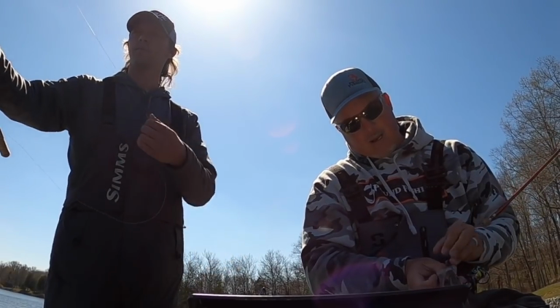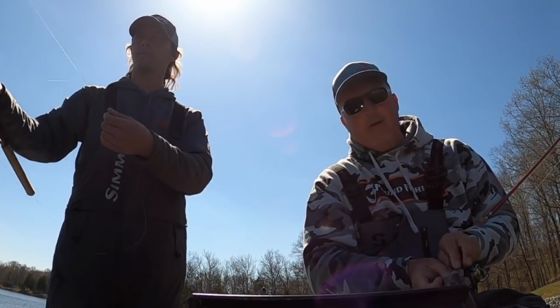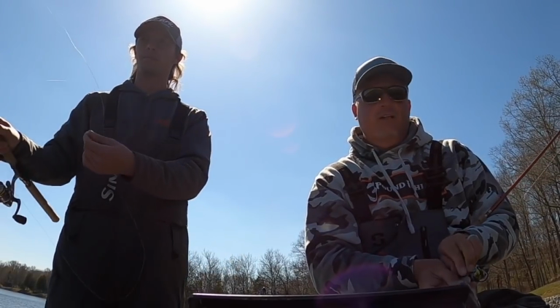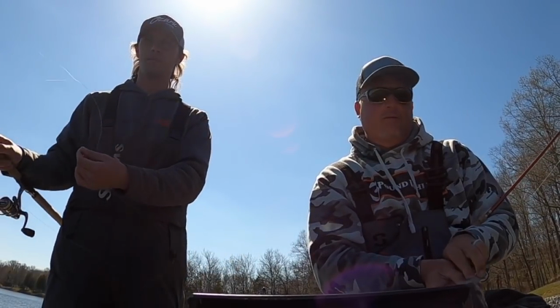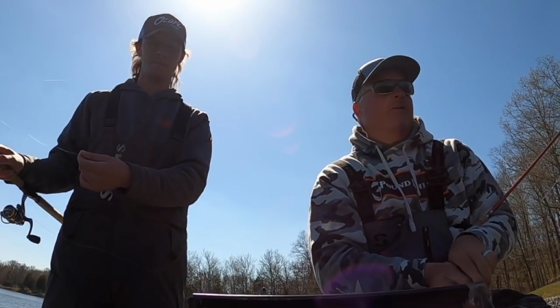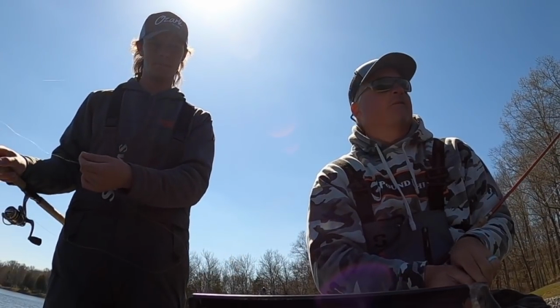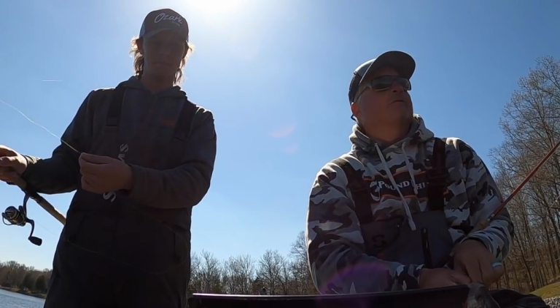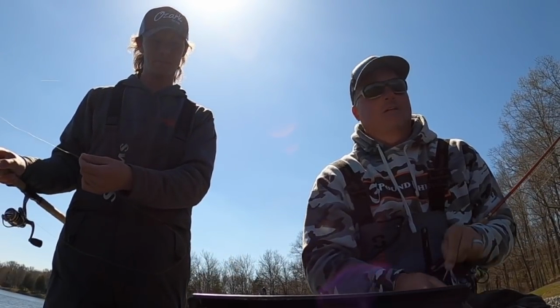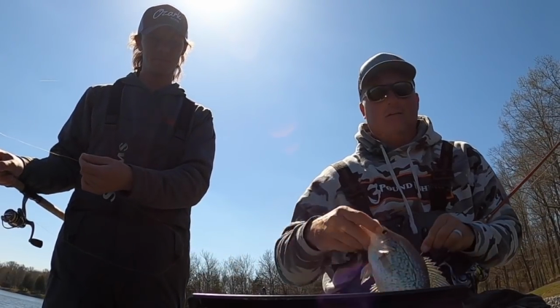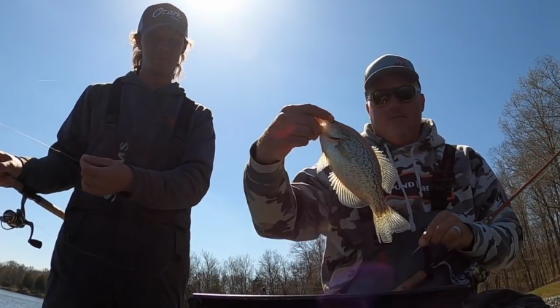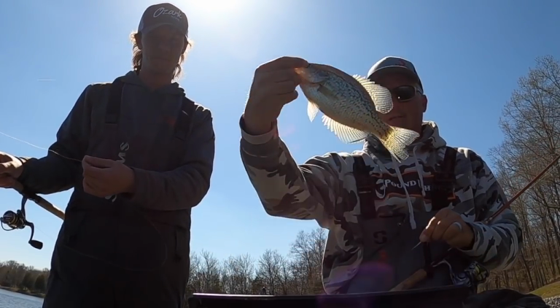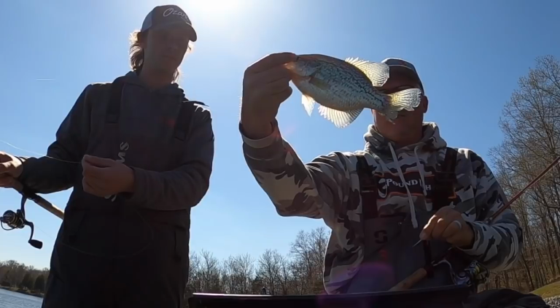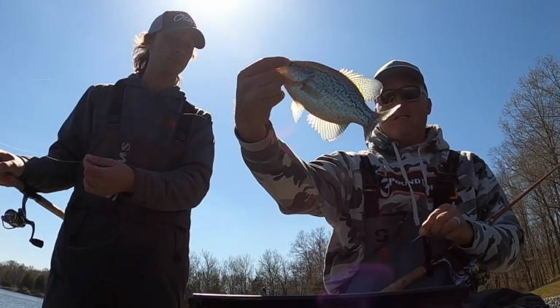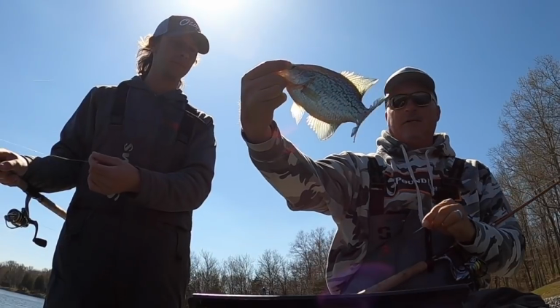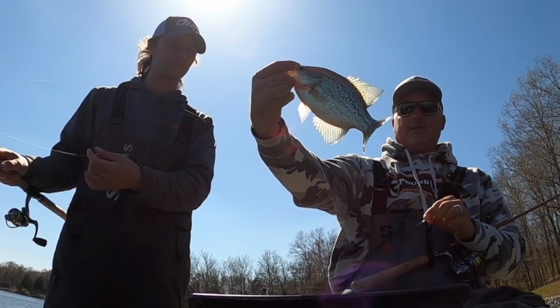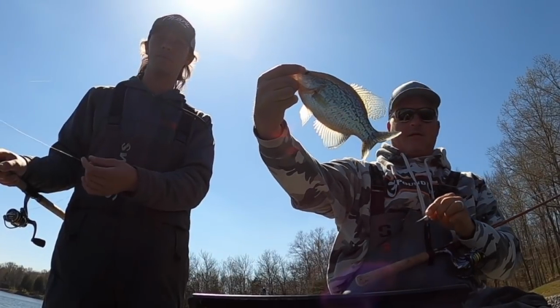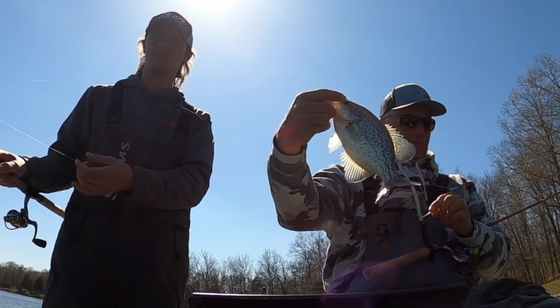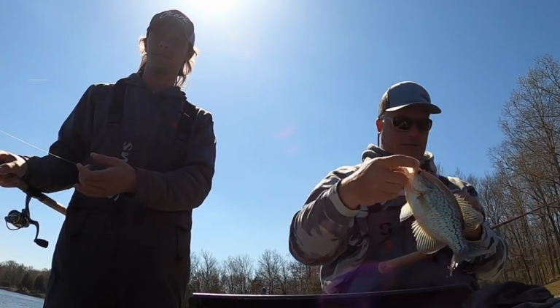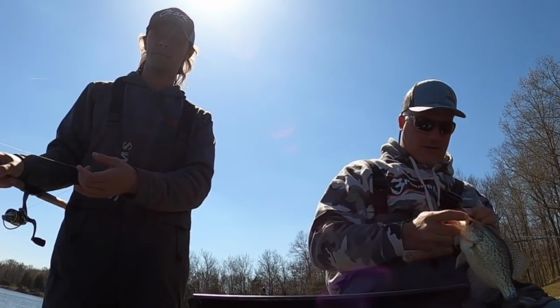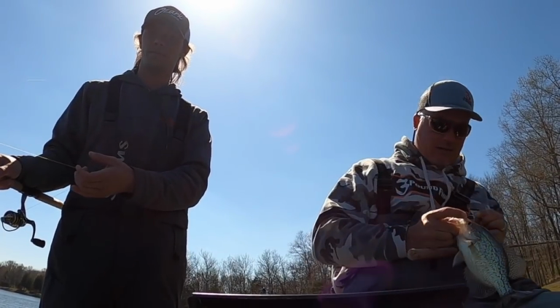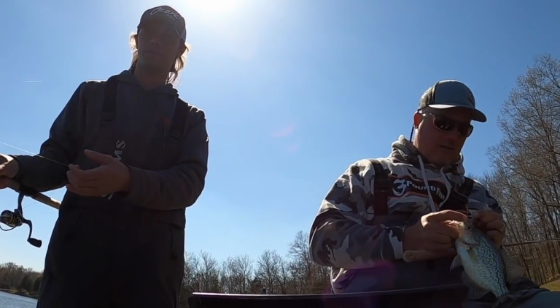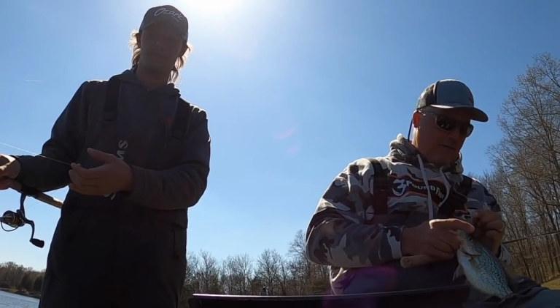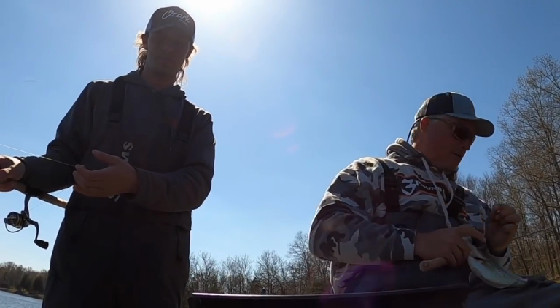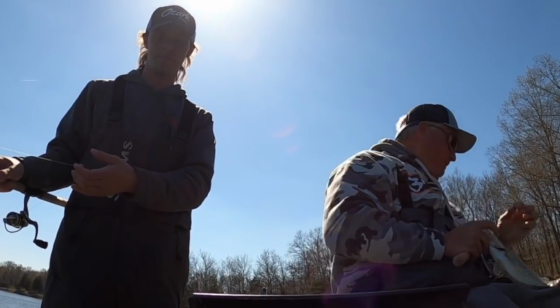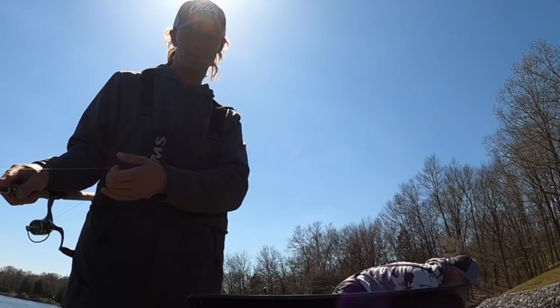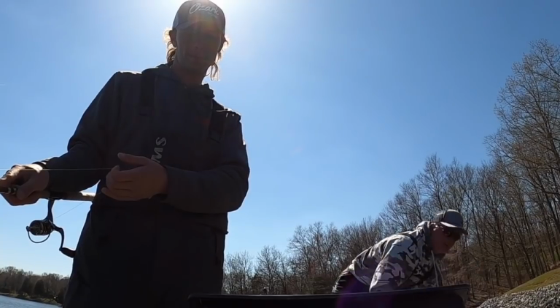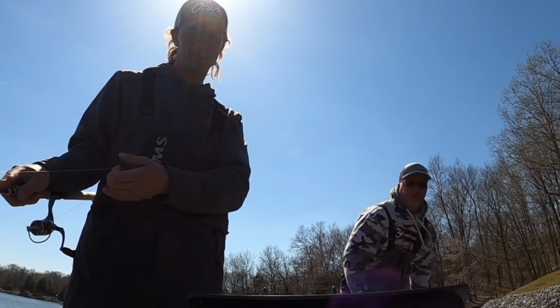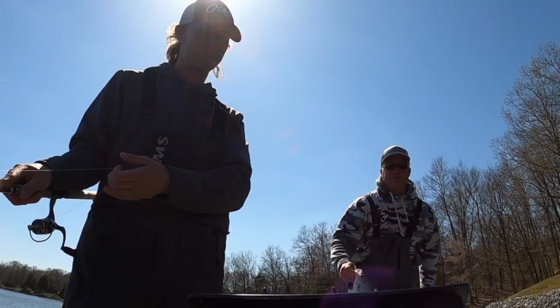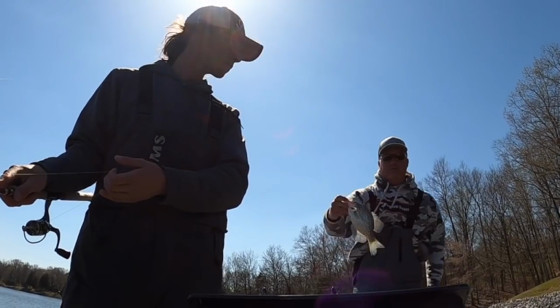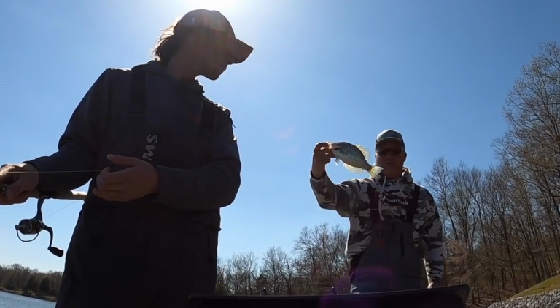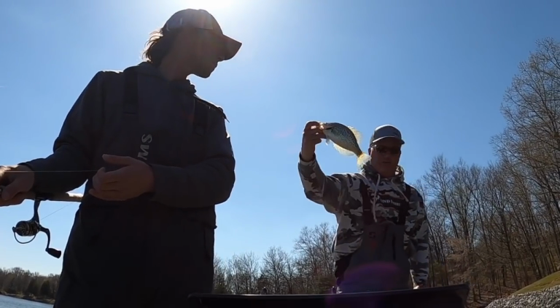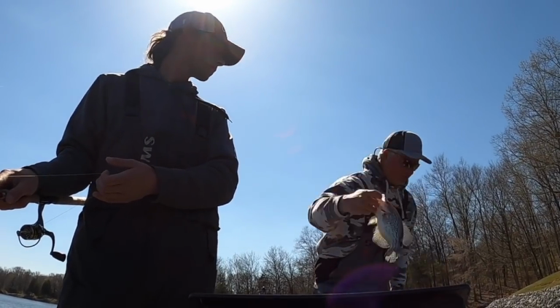I'll measure that one for you folks — that's what I'd call a nice little crappie. Eleven-inch fish.